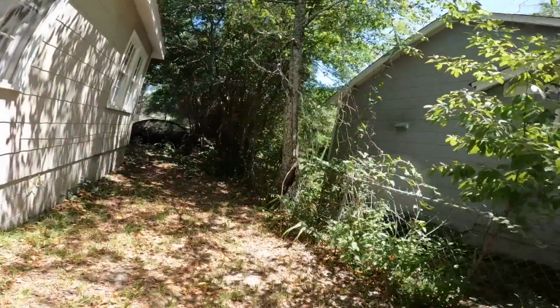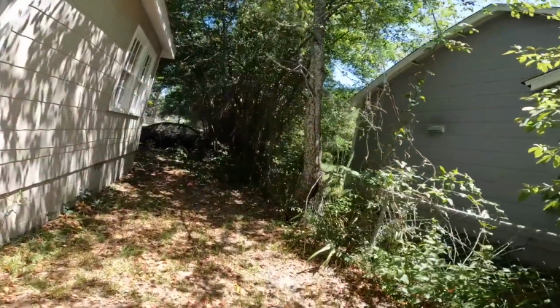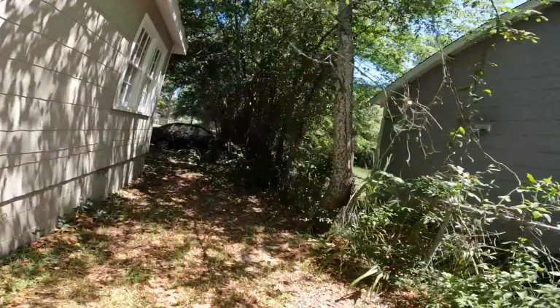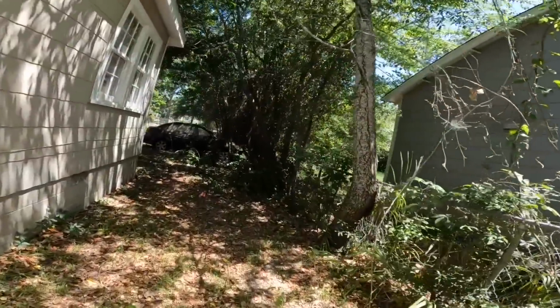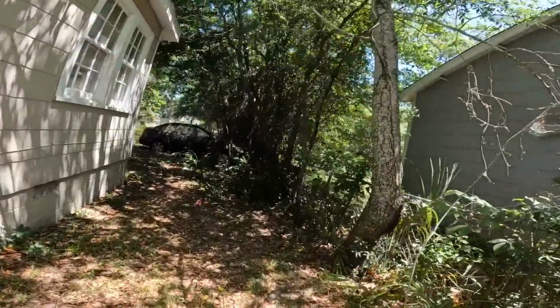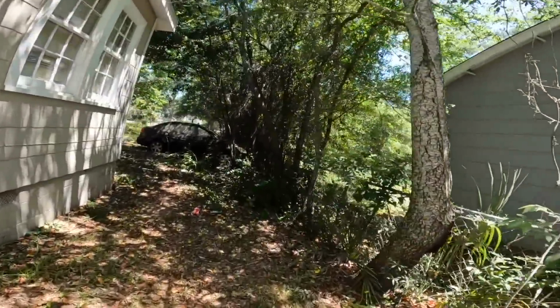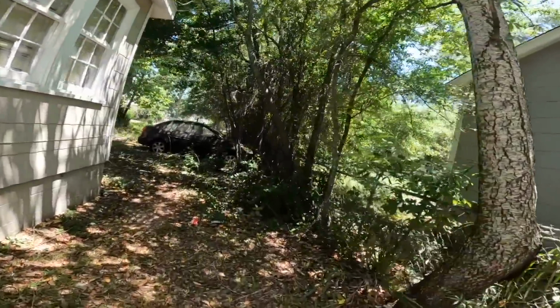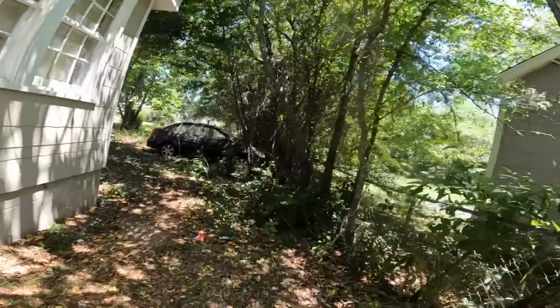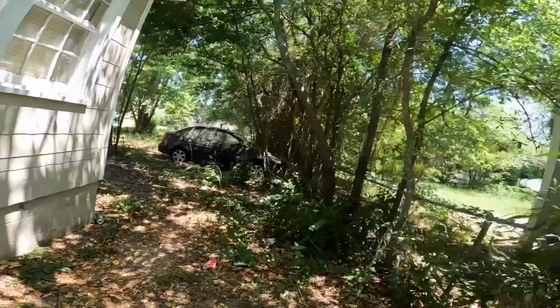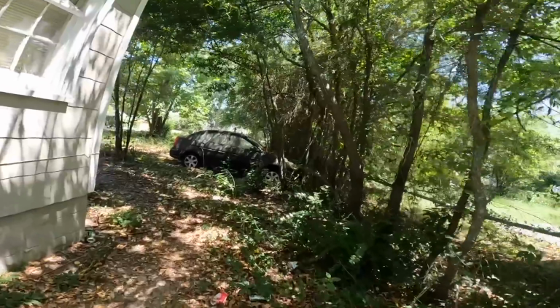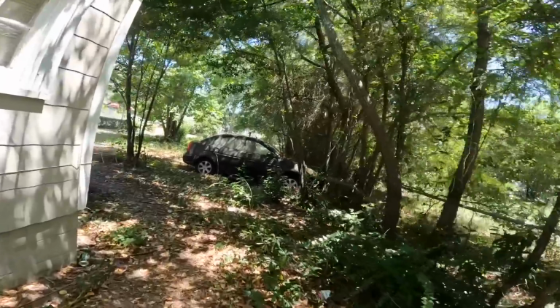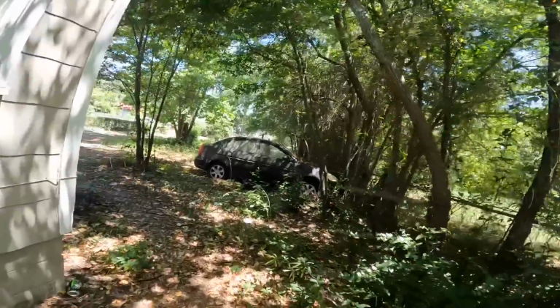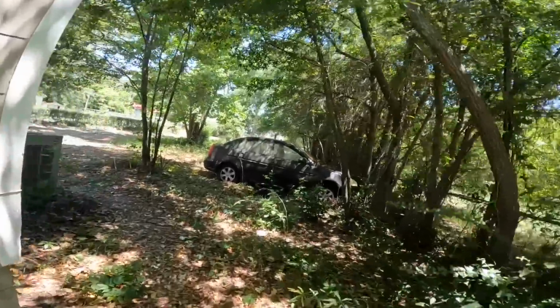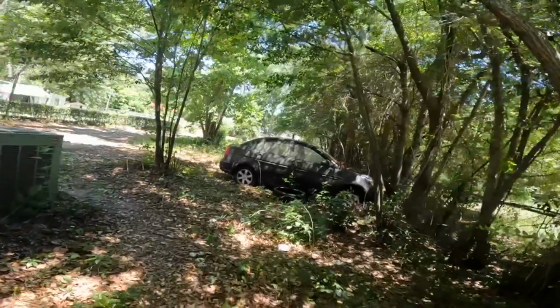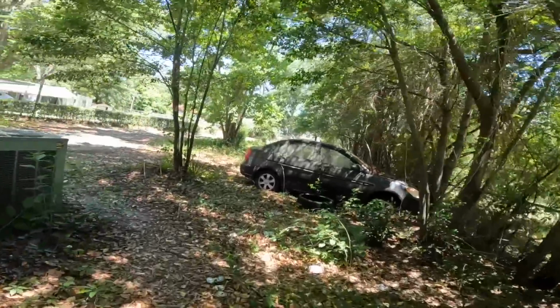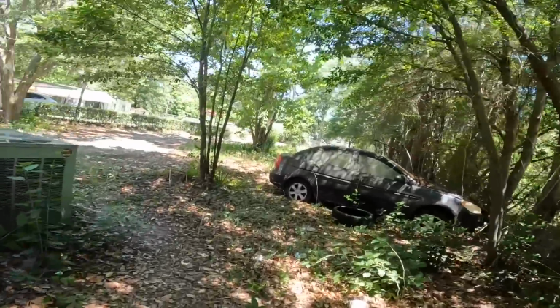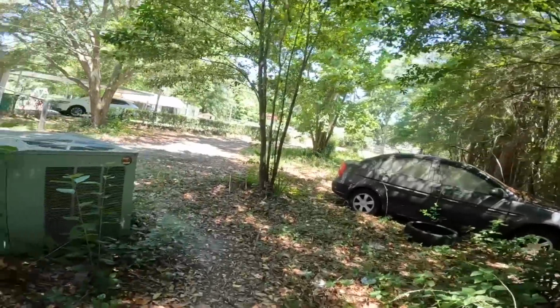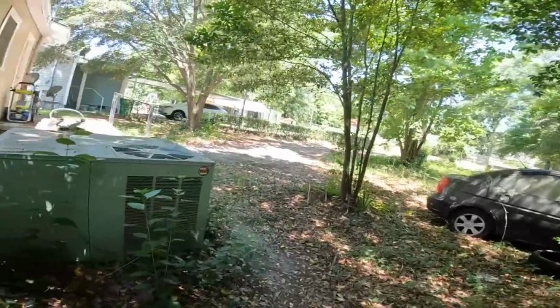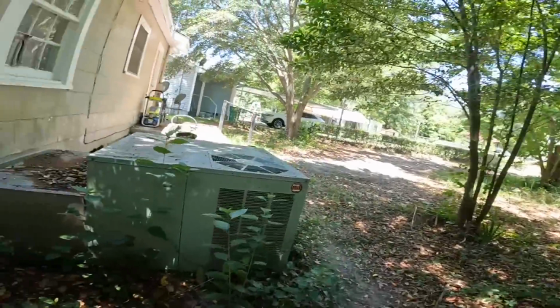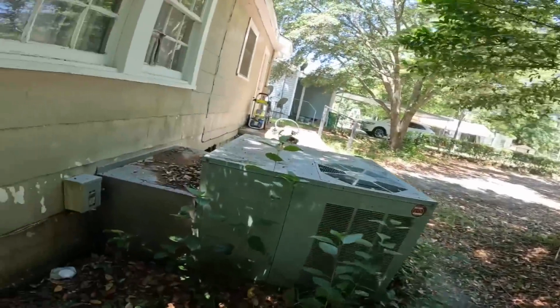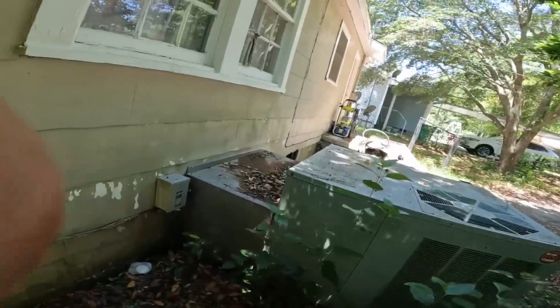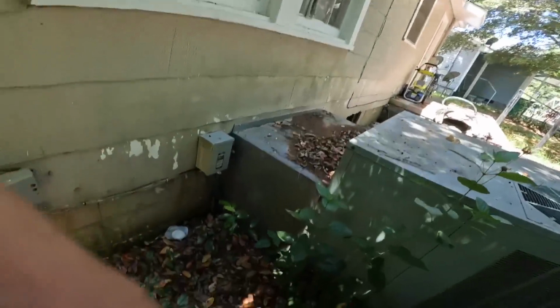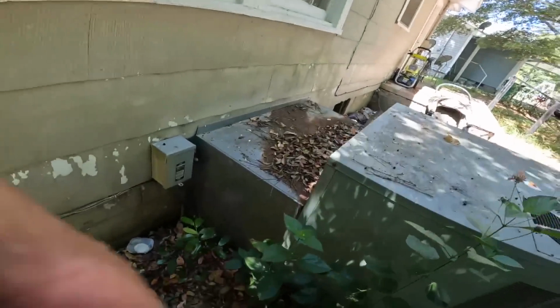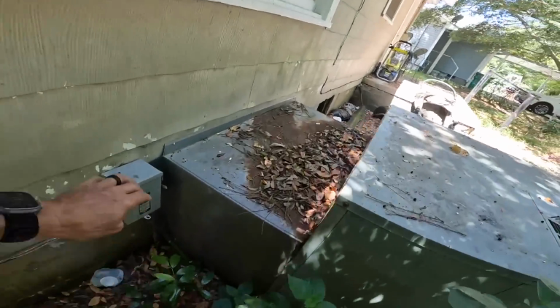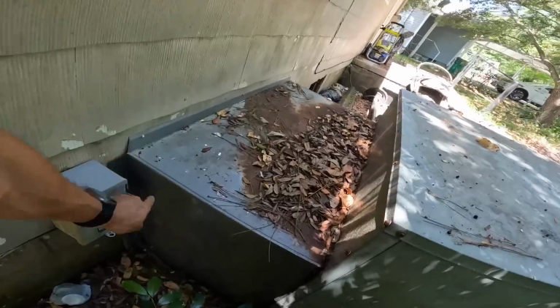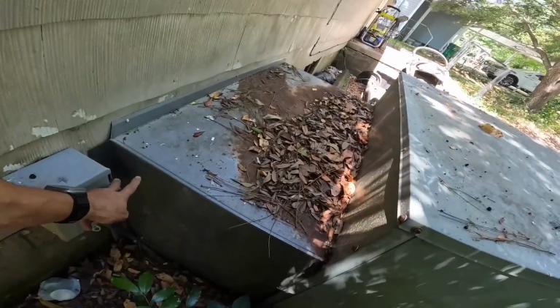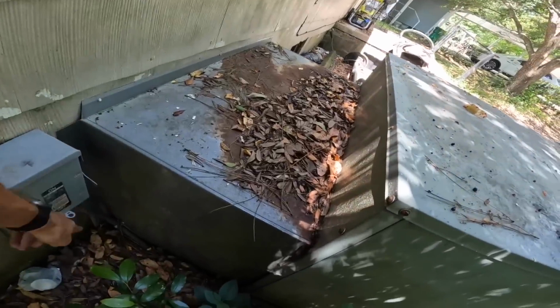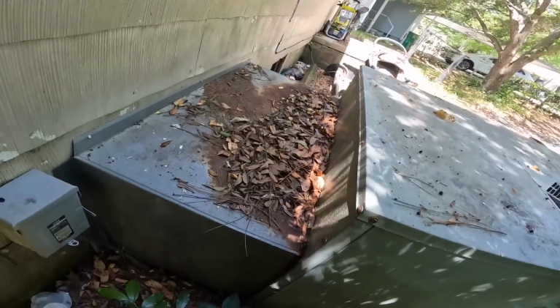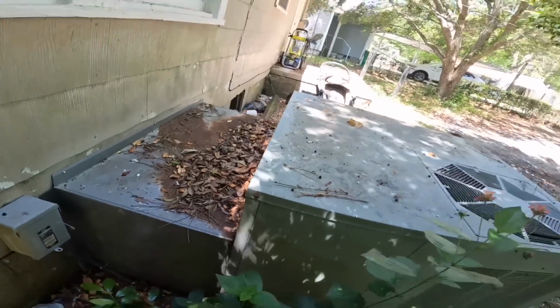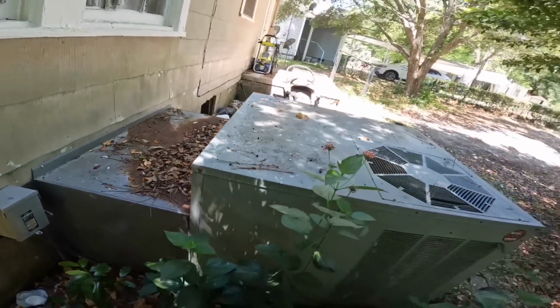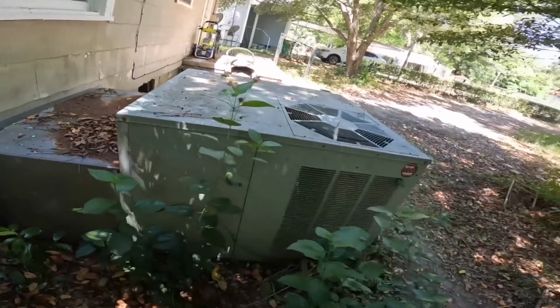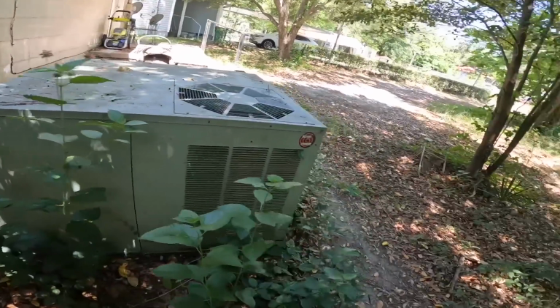Okay, the customer said every time he turns on the air conditioning it trips a breaker.